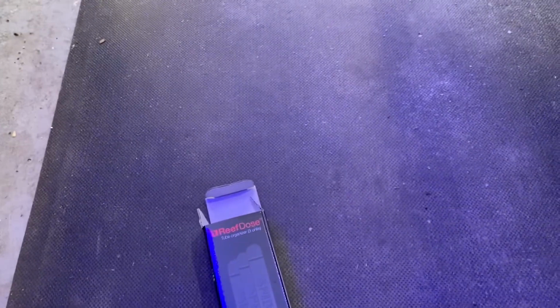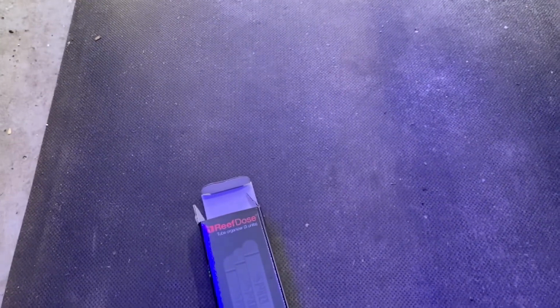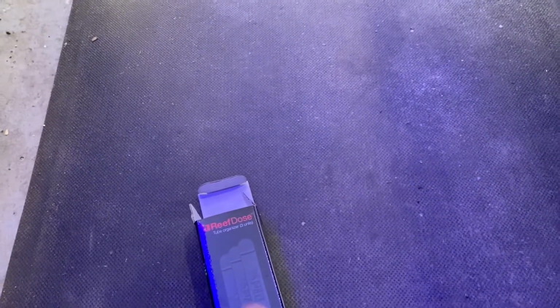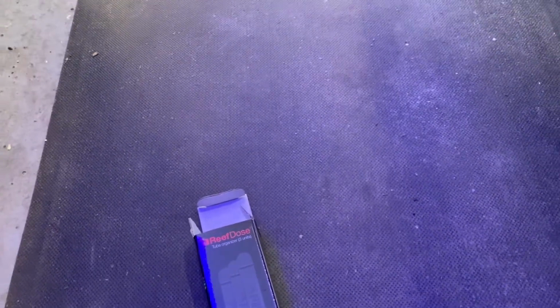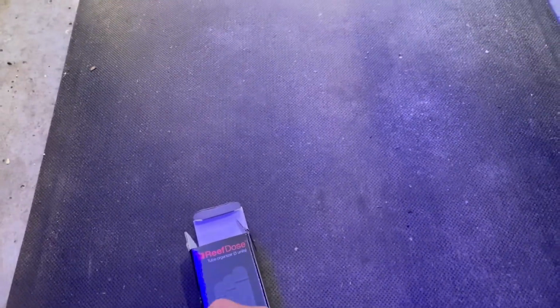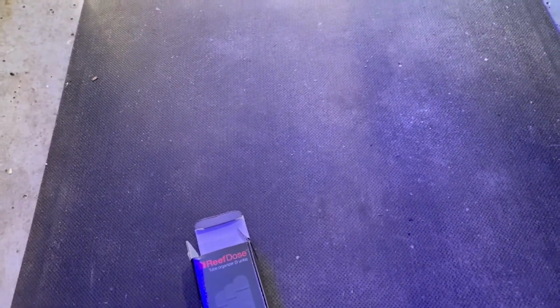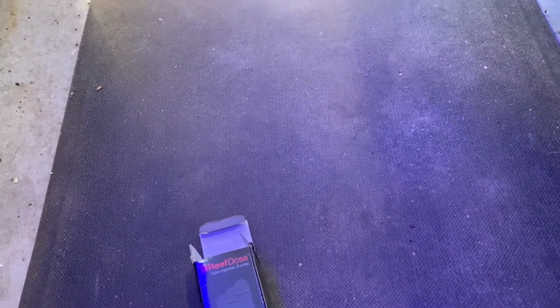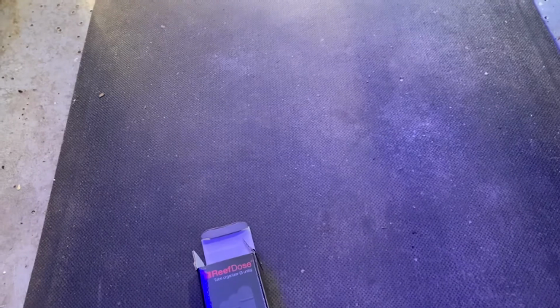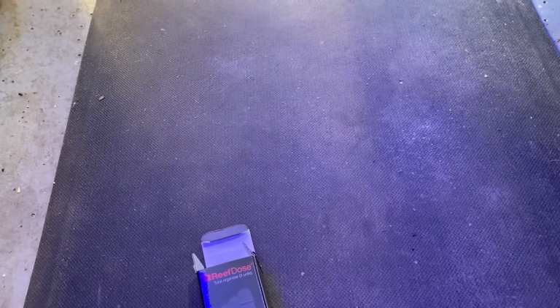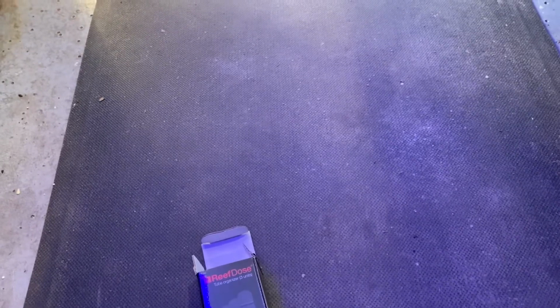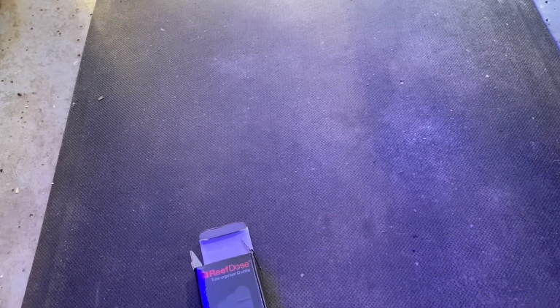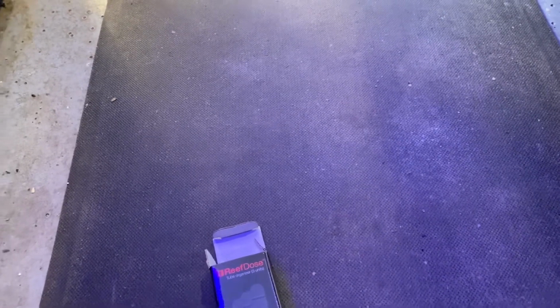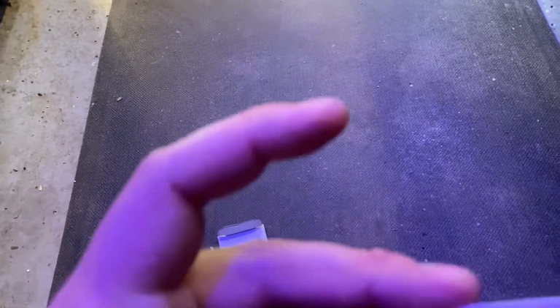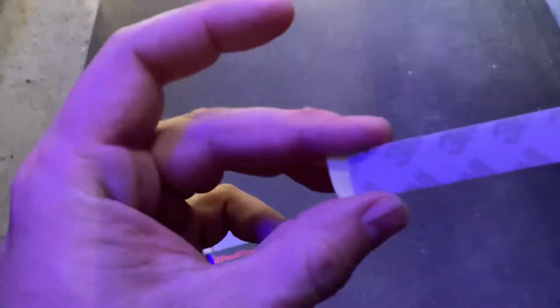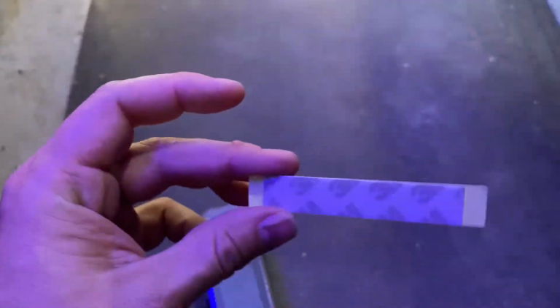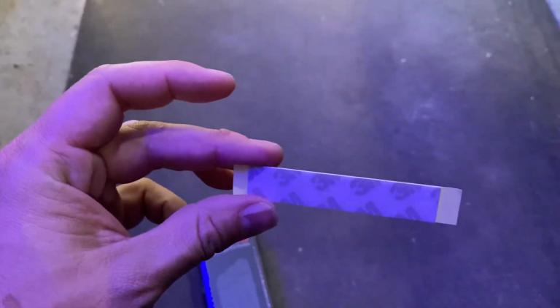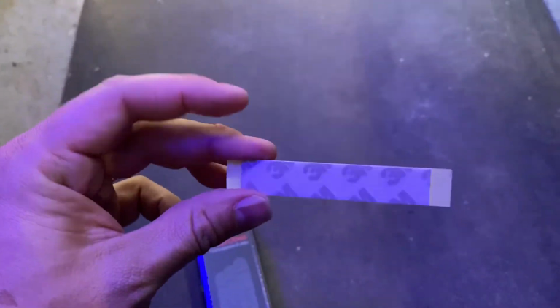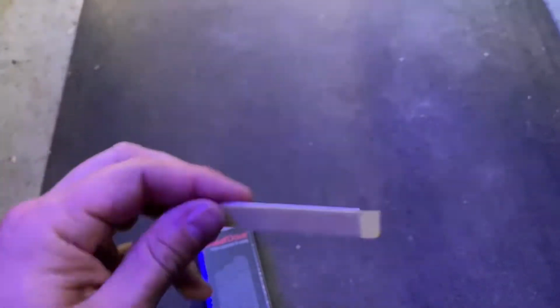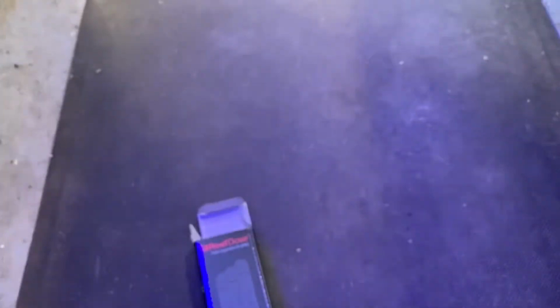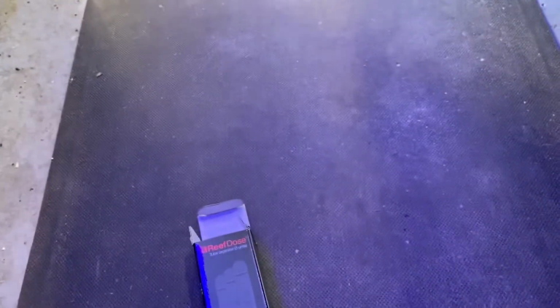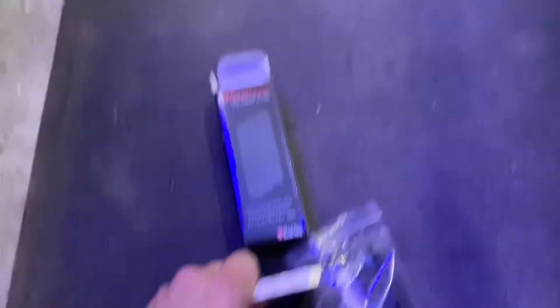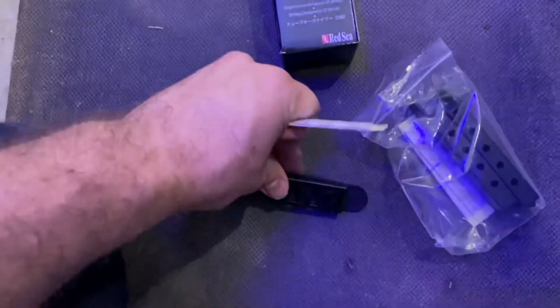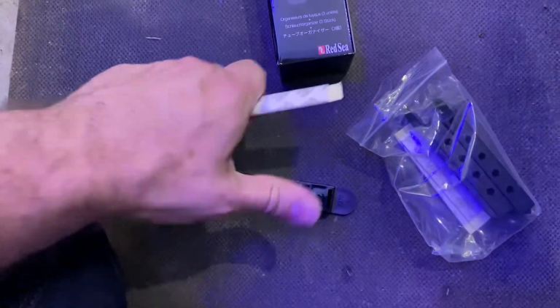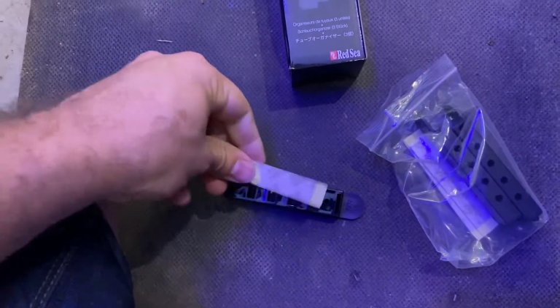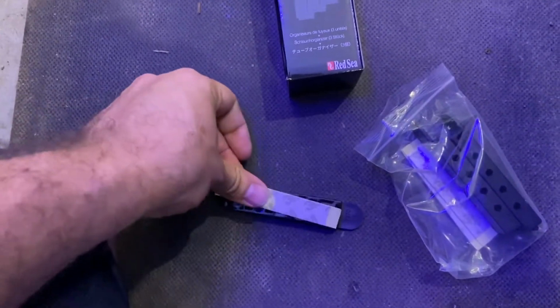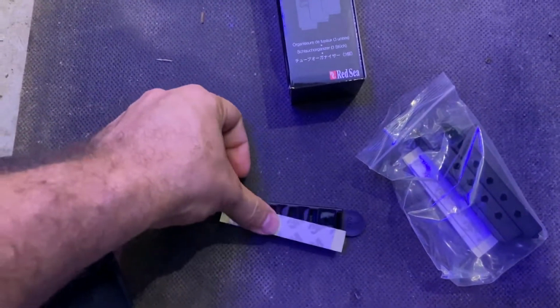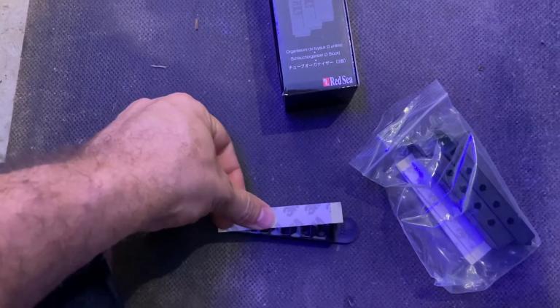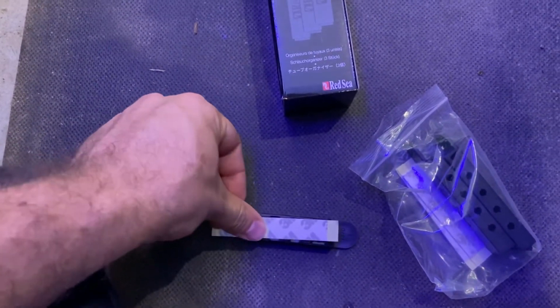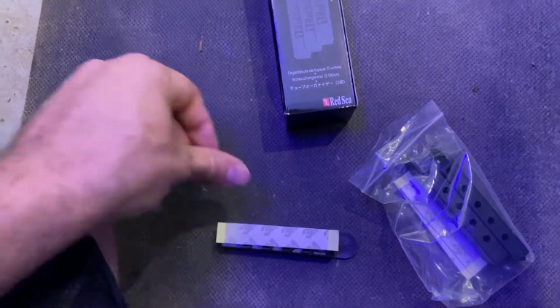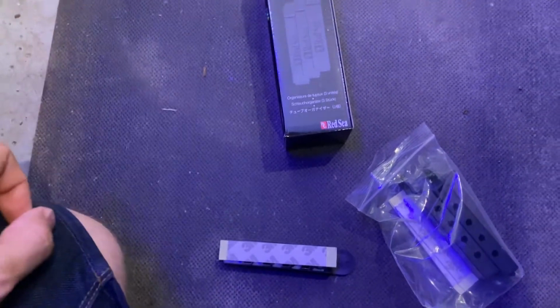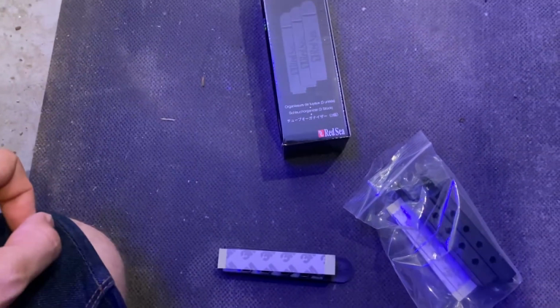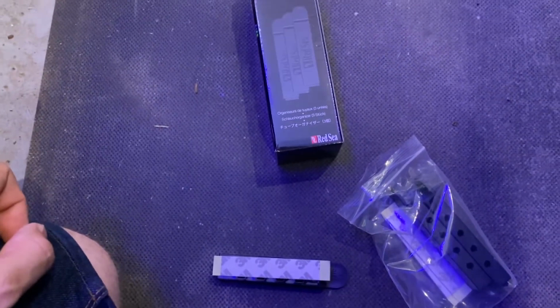It's also got some 3M tape on here. So if you wanted to, you could put the 3M tape on to the back, and then be able to stick it straight to your cabinet.